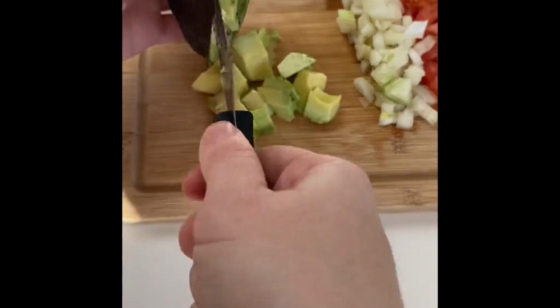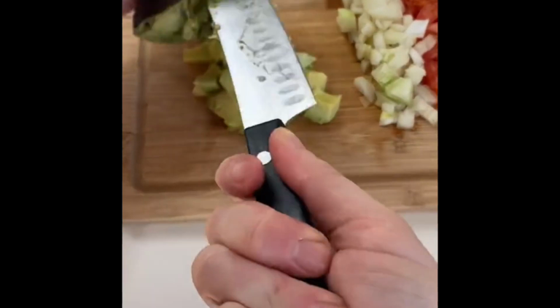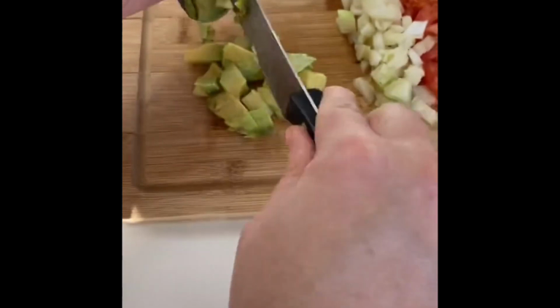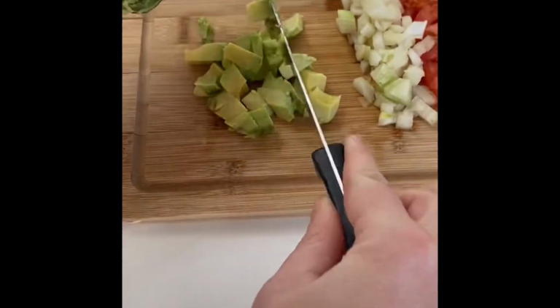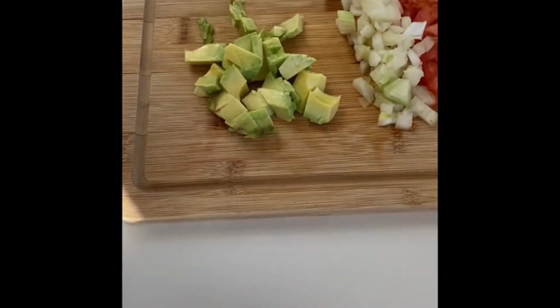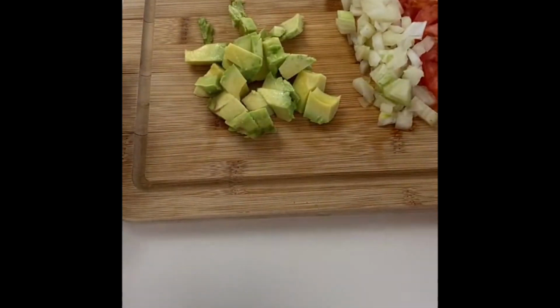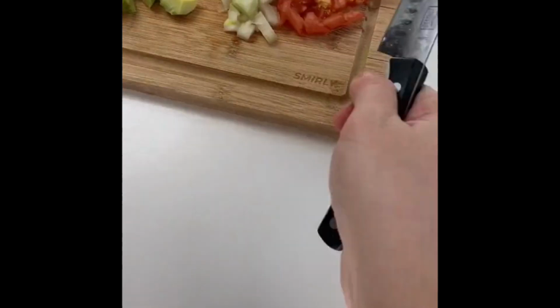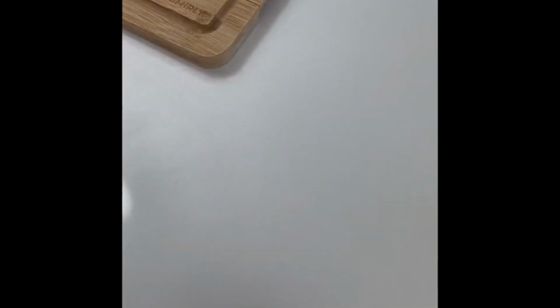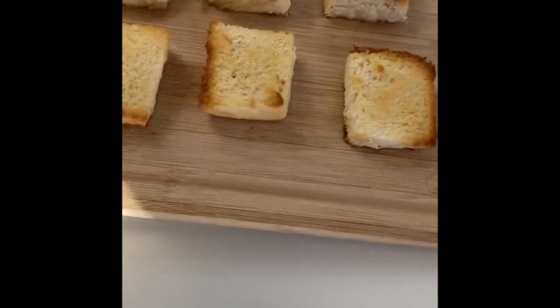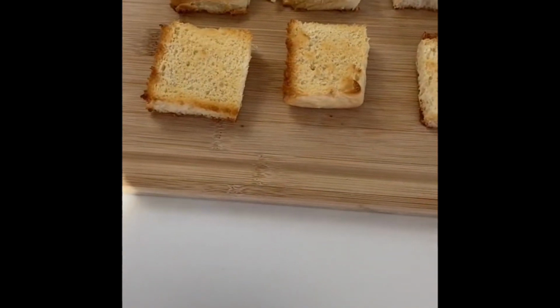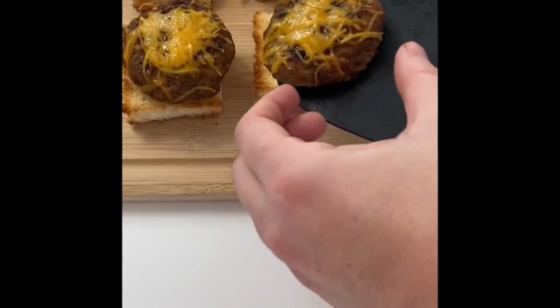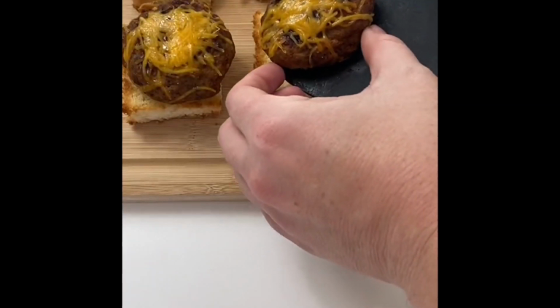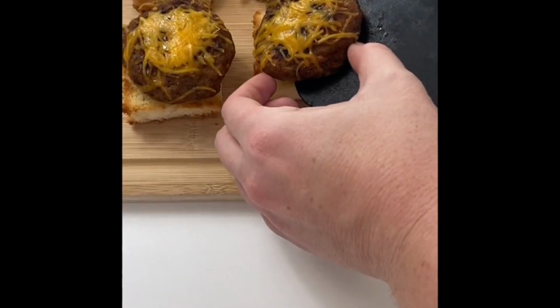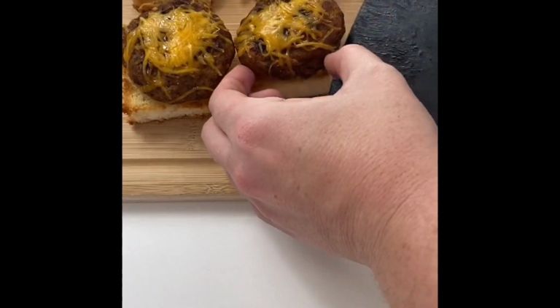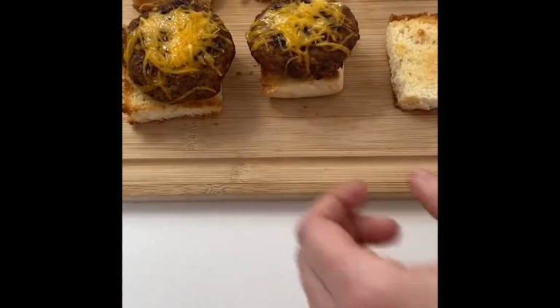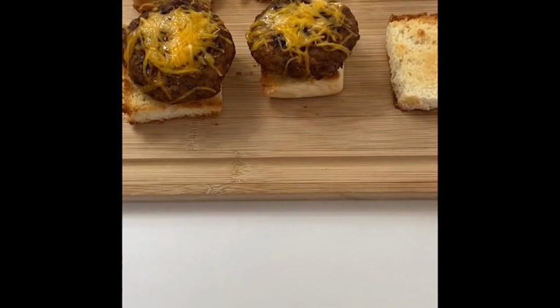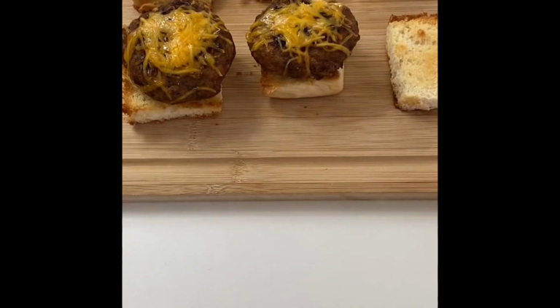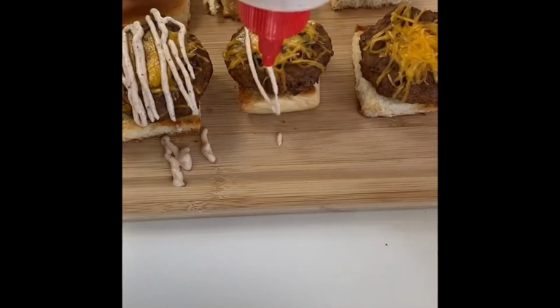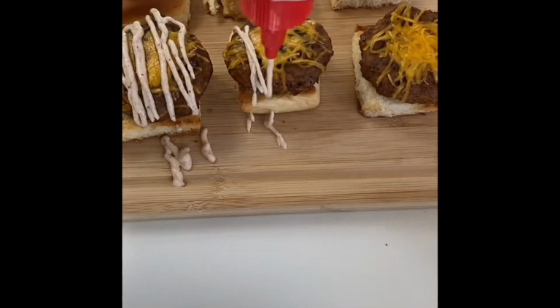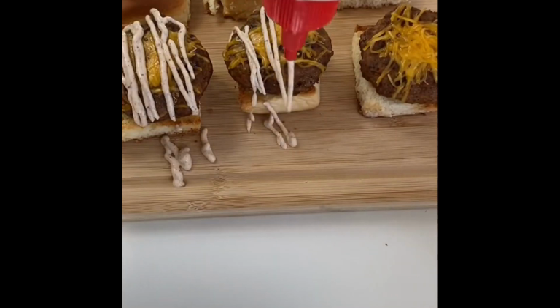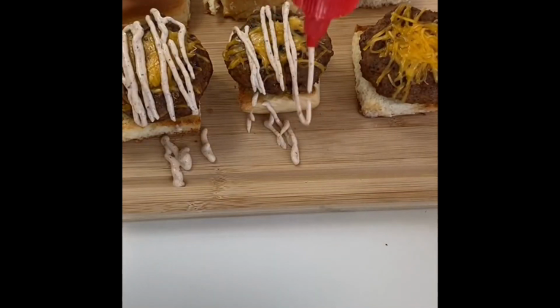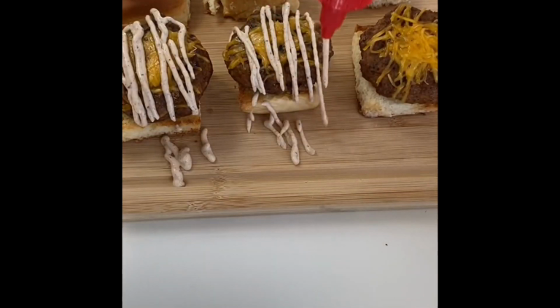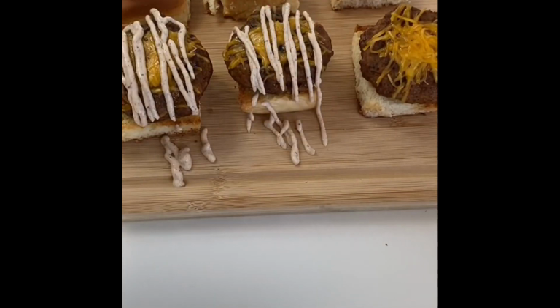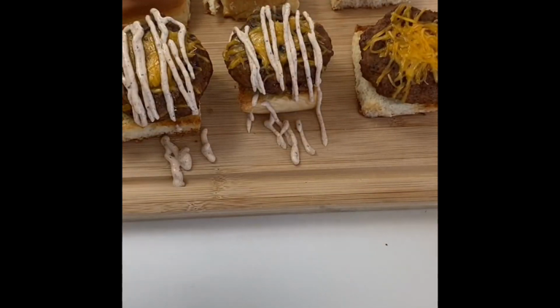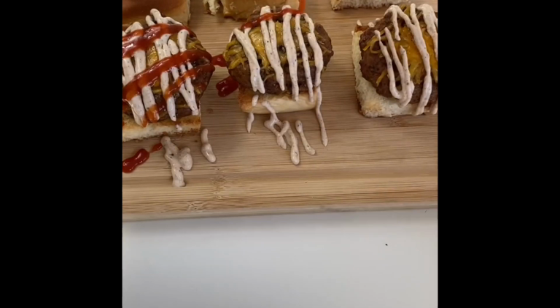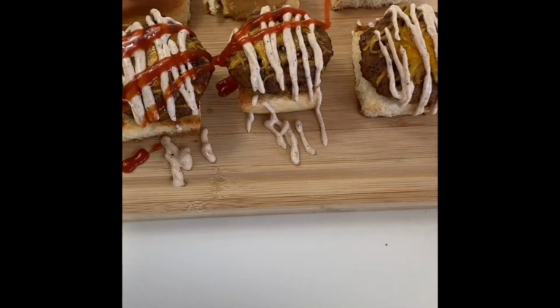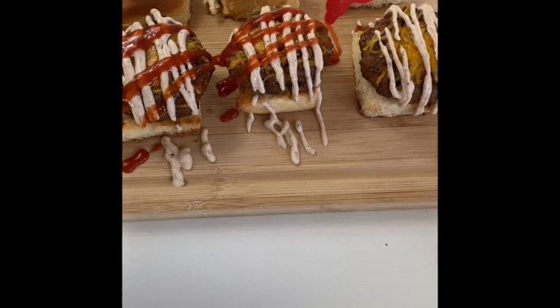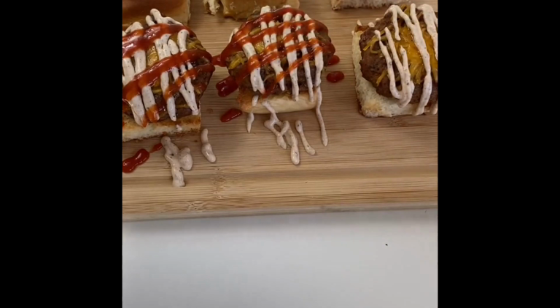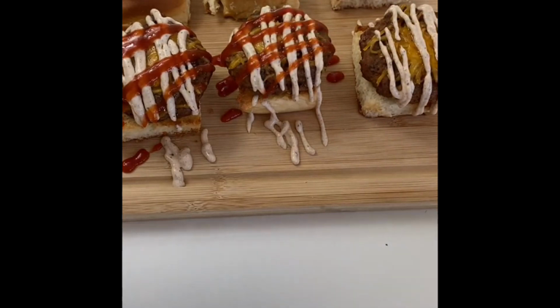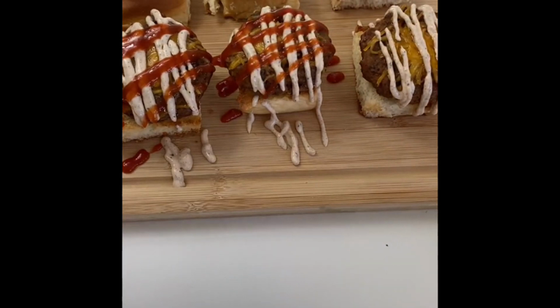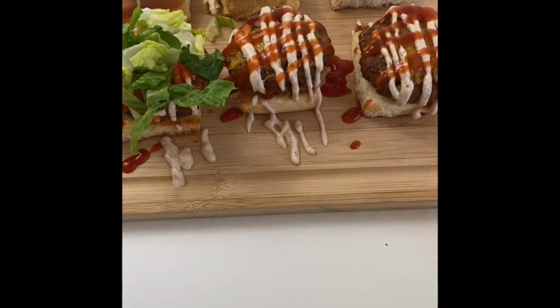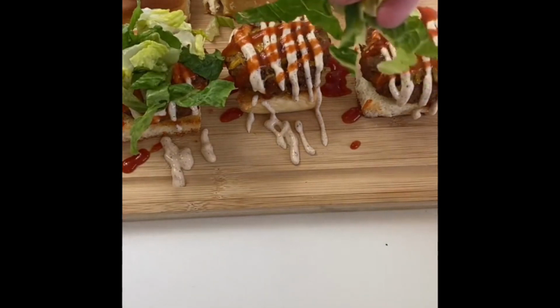We've finally finished our toppings — set these aside and prepare your base. First, start by adding a mini burger to each bun, then top it with my homemade yogurt sauce, then go in and add a mild taco sauce. Finally, add your toppings to the burger.